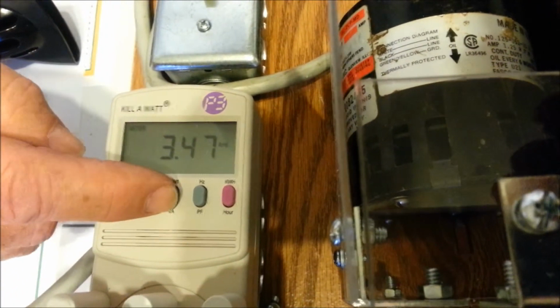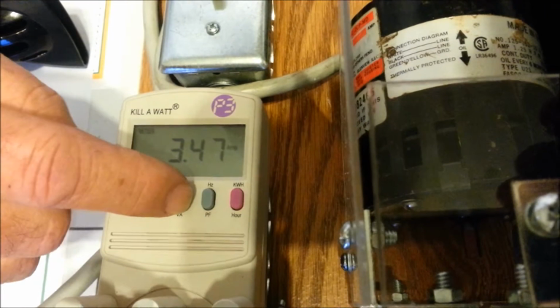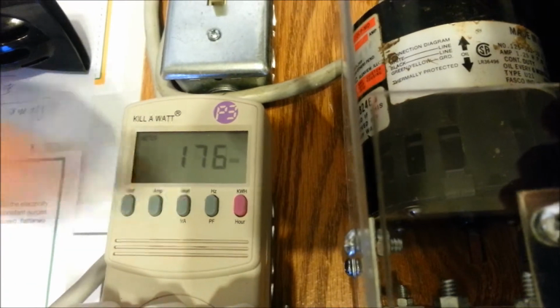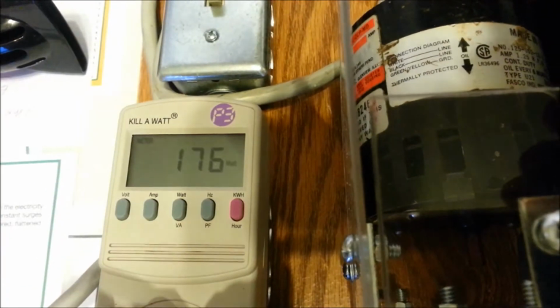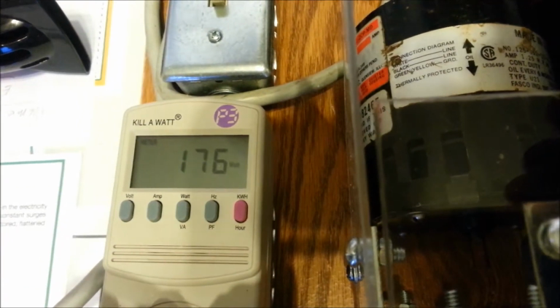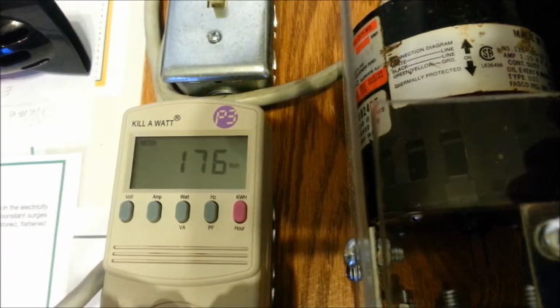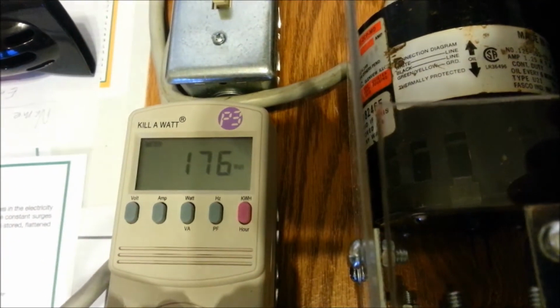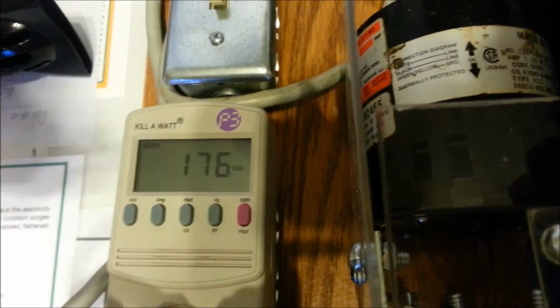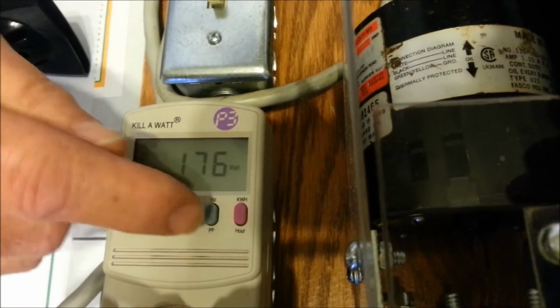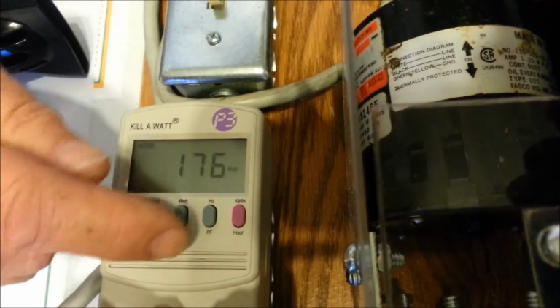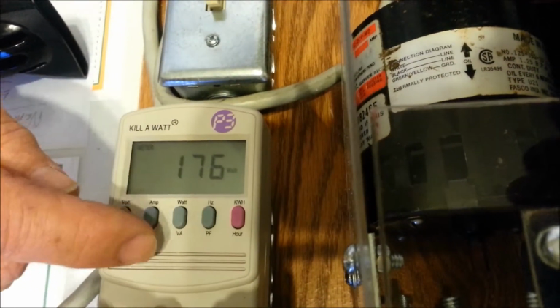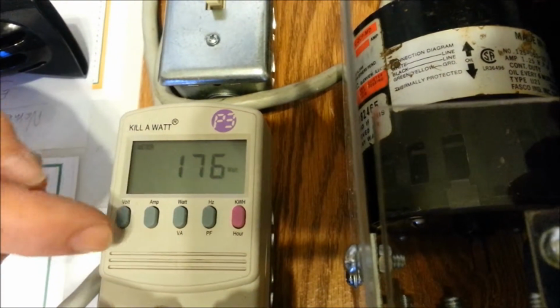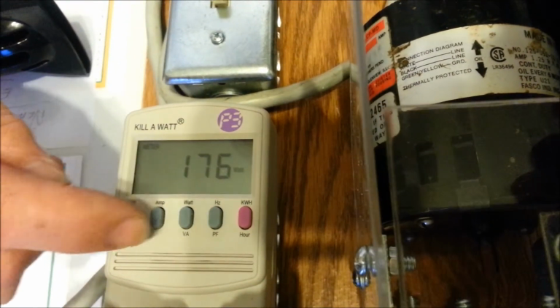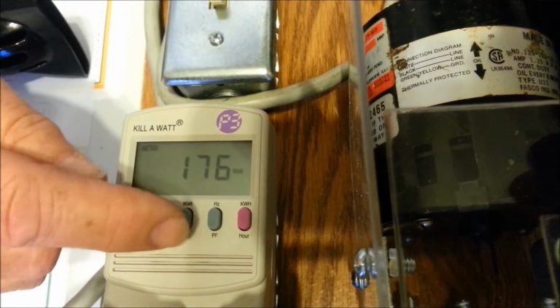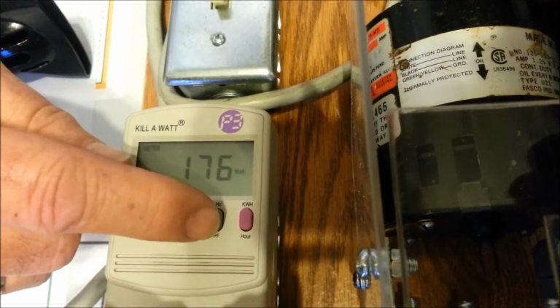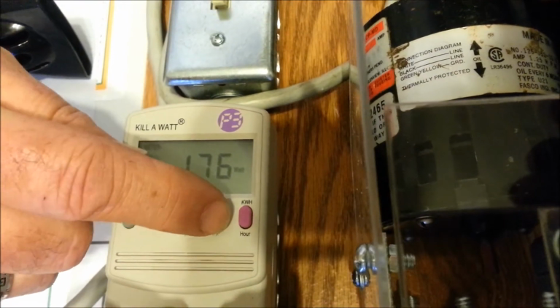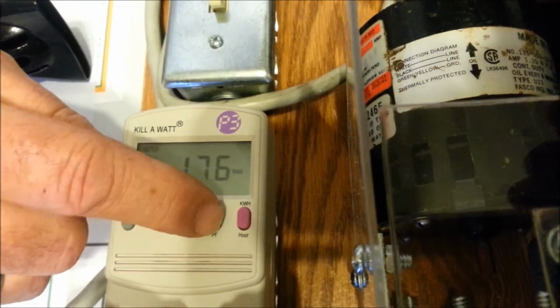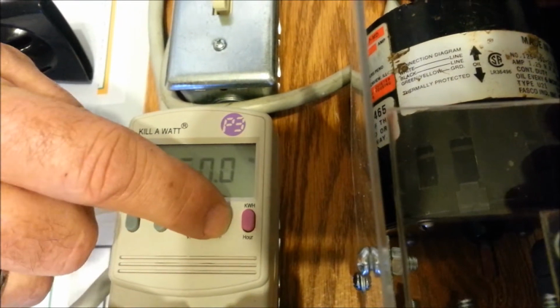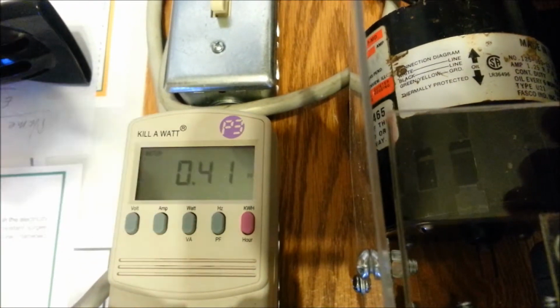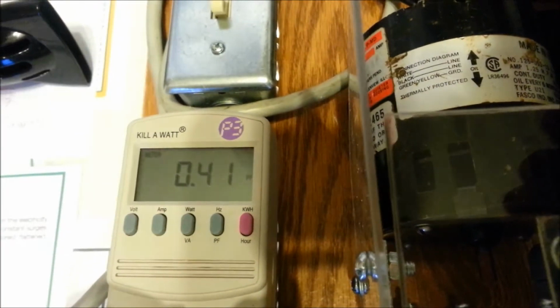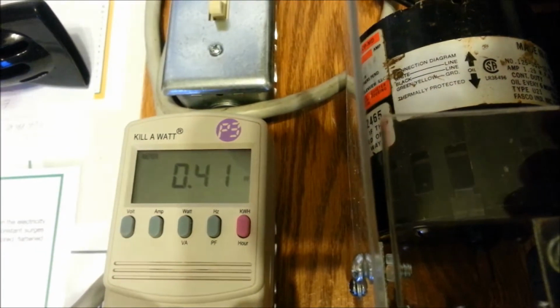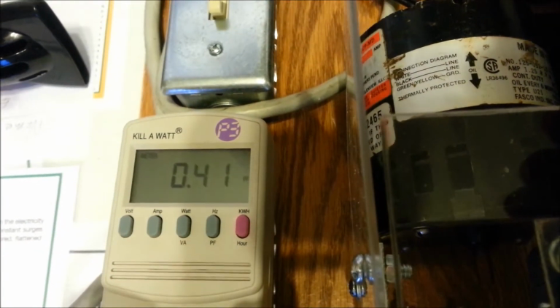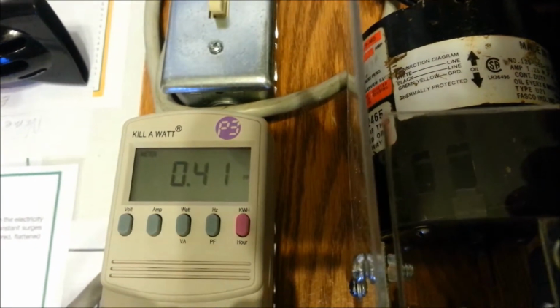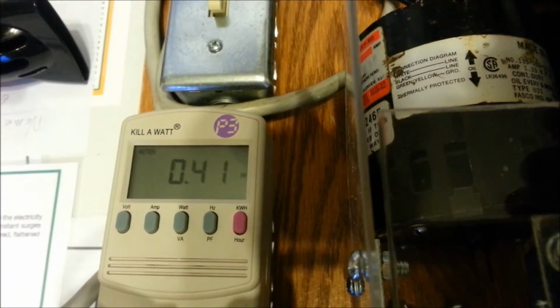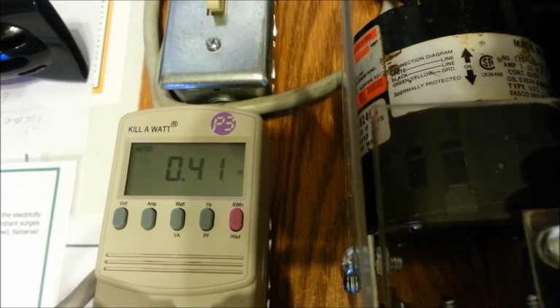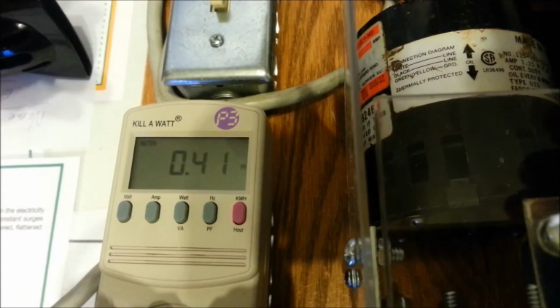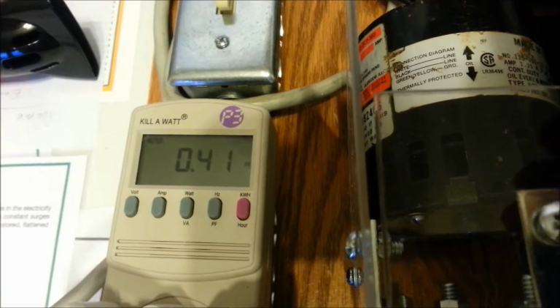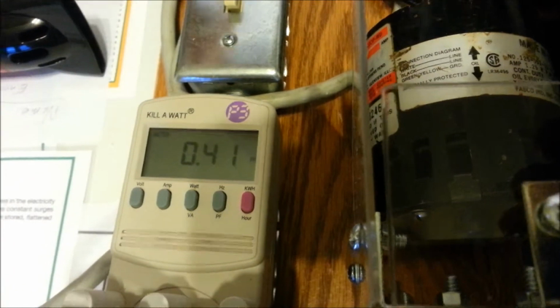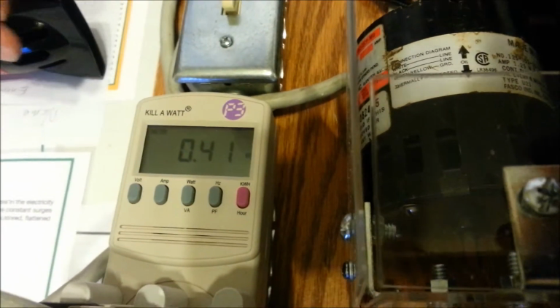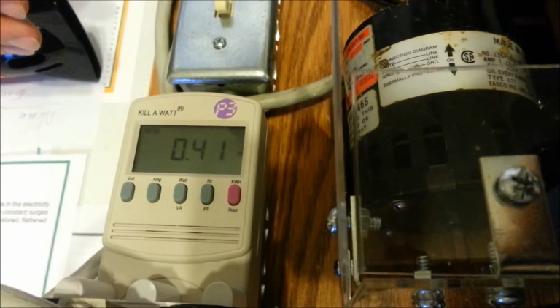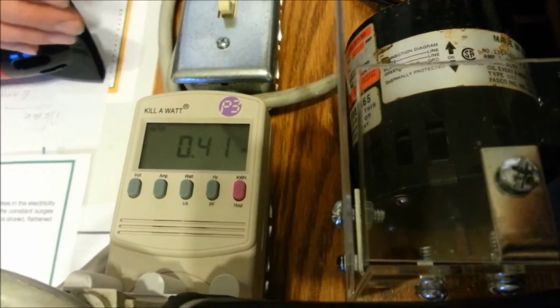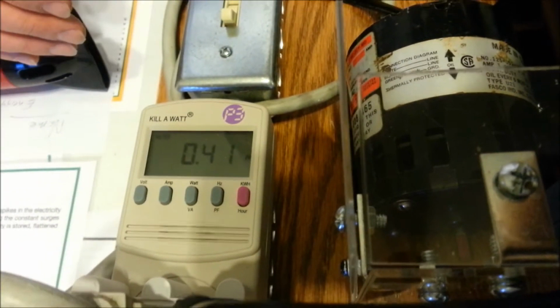It does not affect the watts — the watts are the same. And the power factor computed here now is 41% instead of 27%.